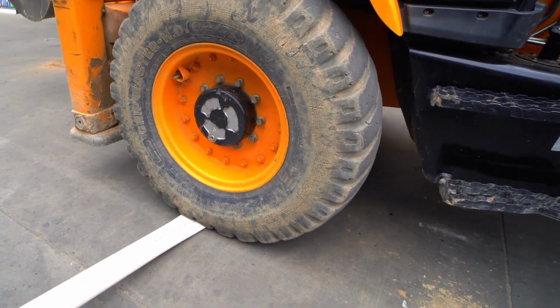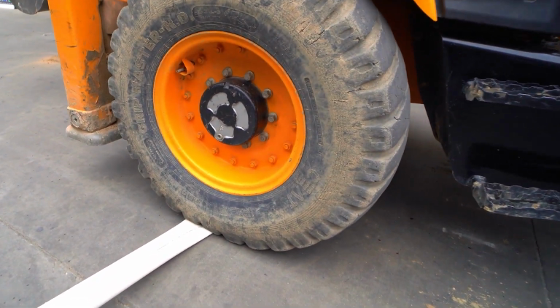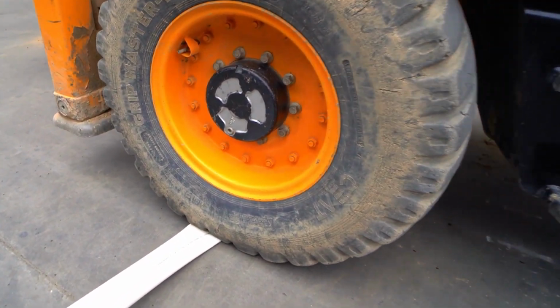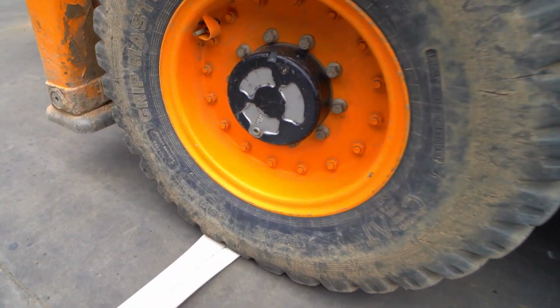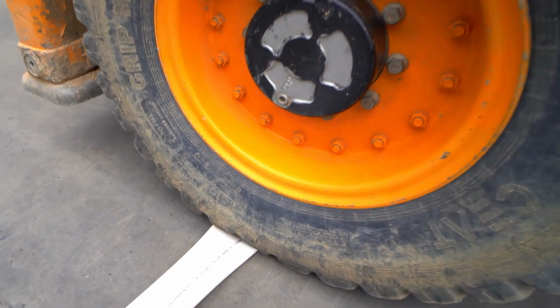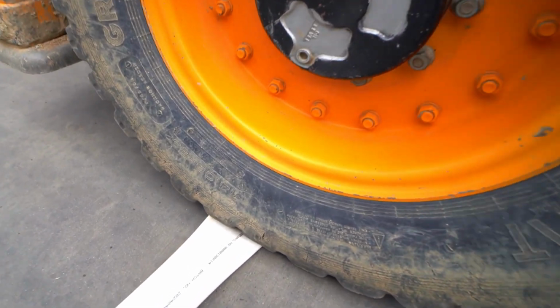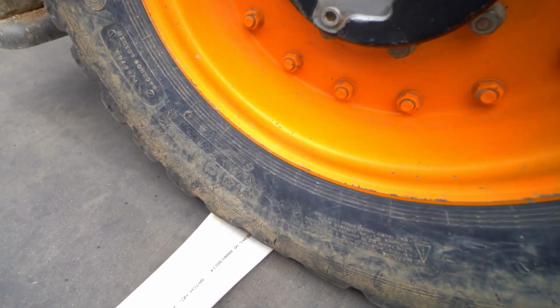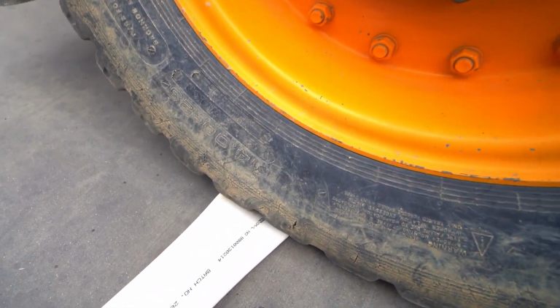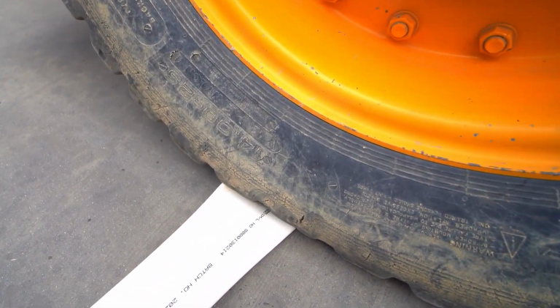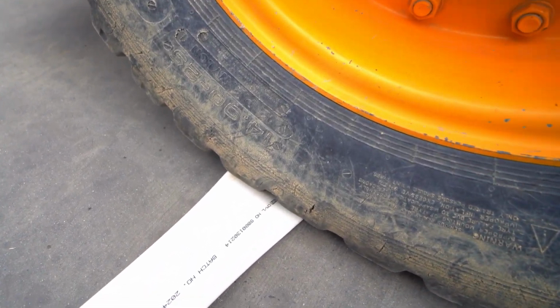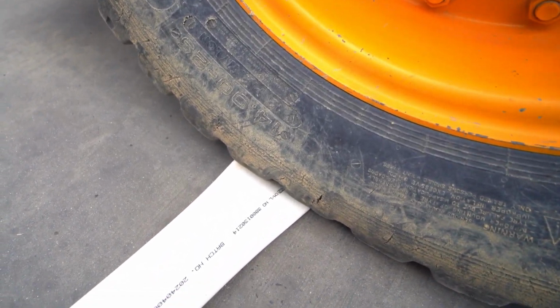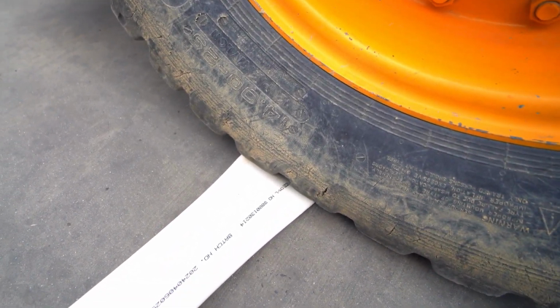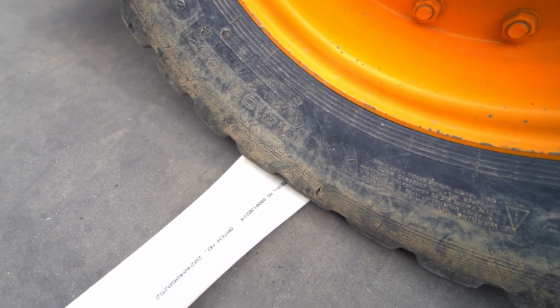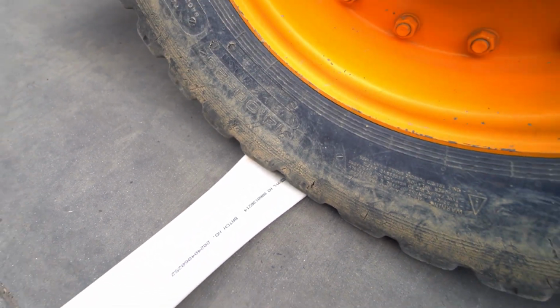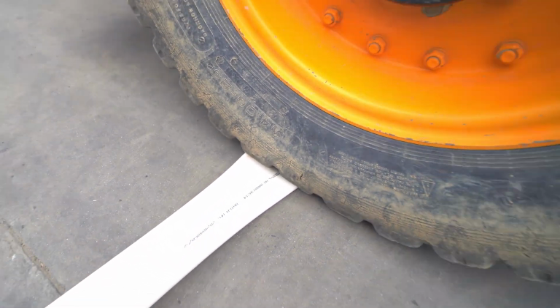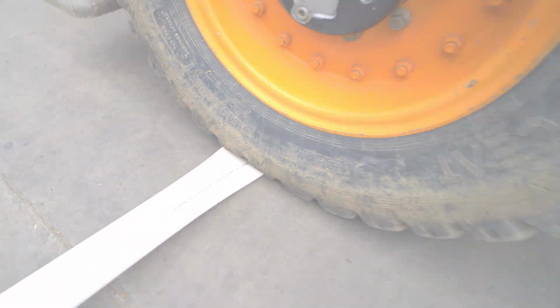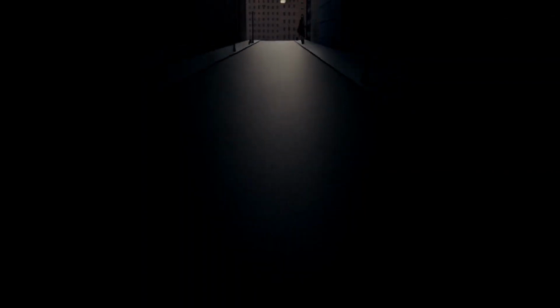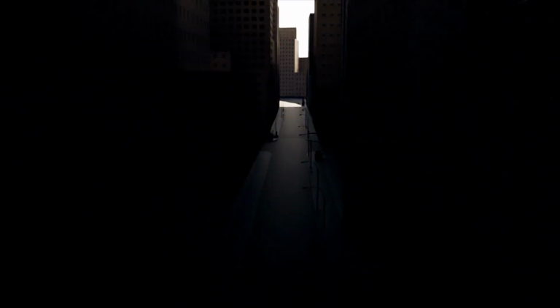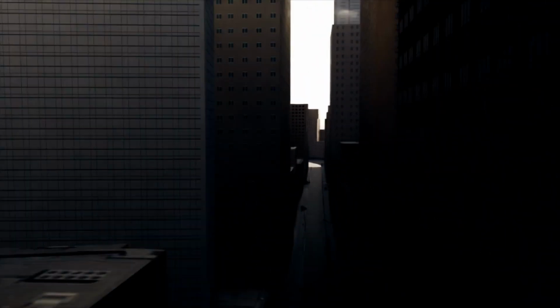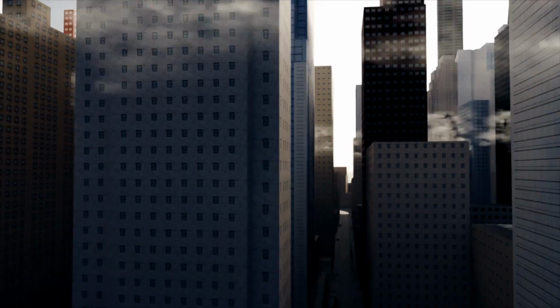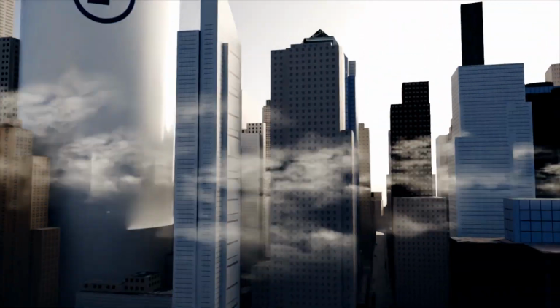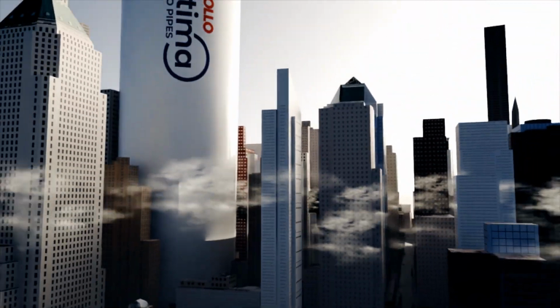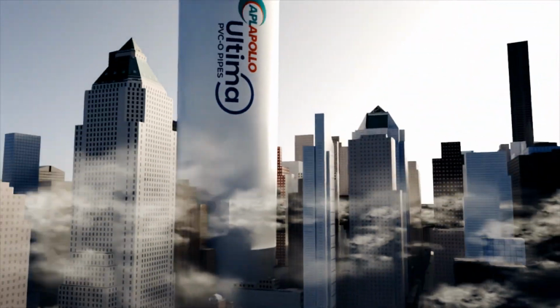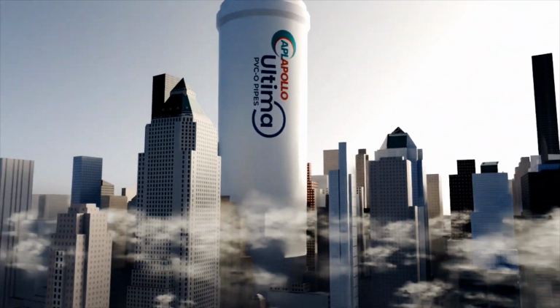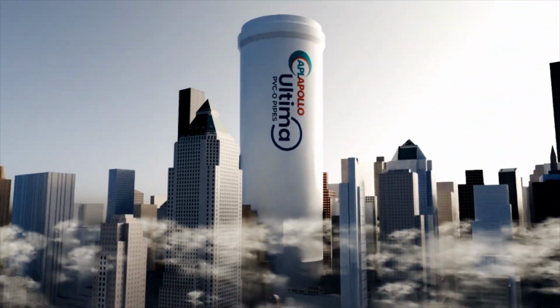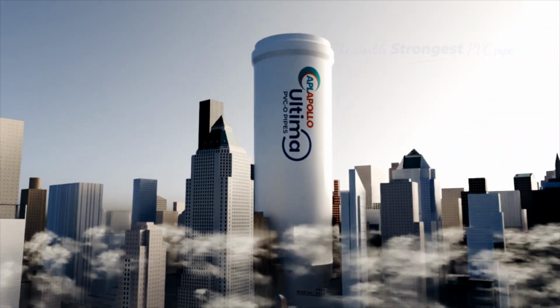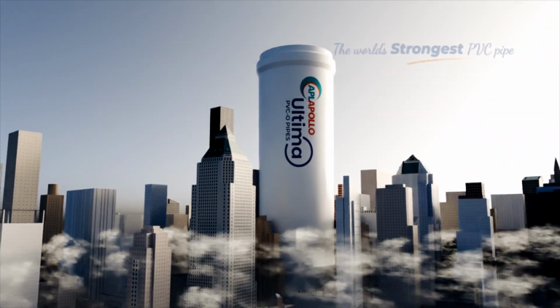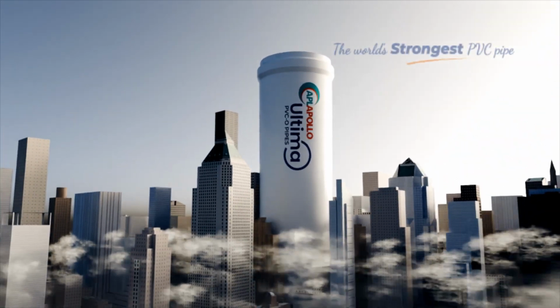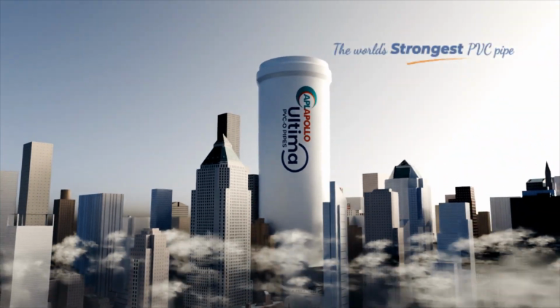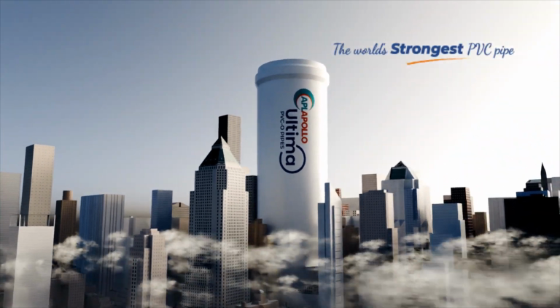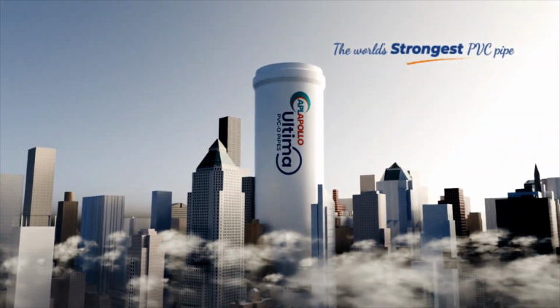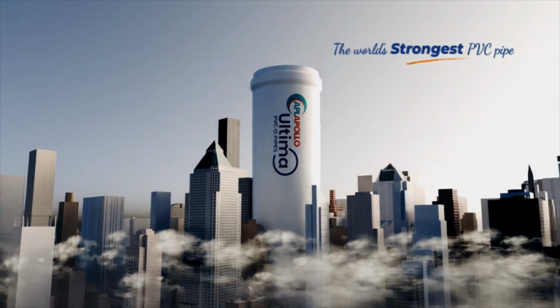These tests are a testament to the exceptional strength and resilience of PVC O-Pipes. APL Apollo PVC O-Pipes — the world's strongest PVC pipes.